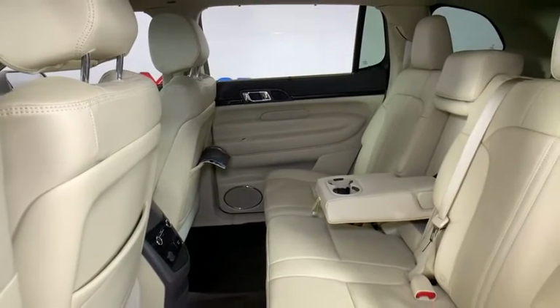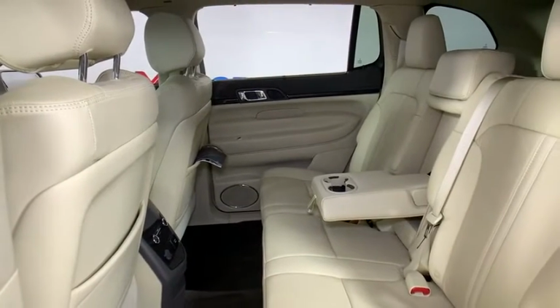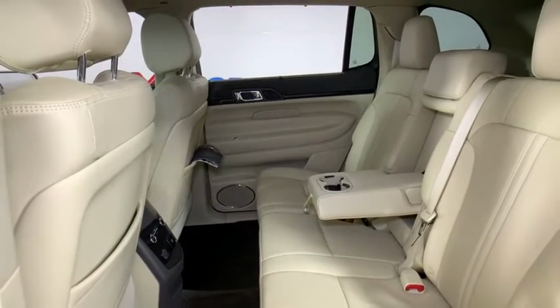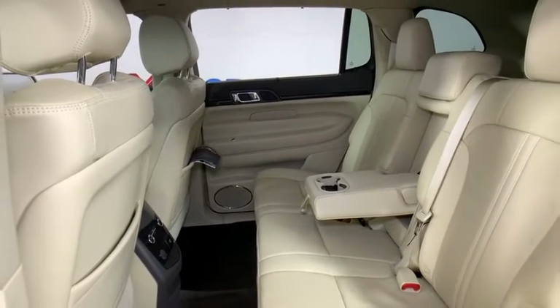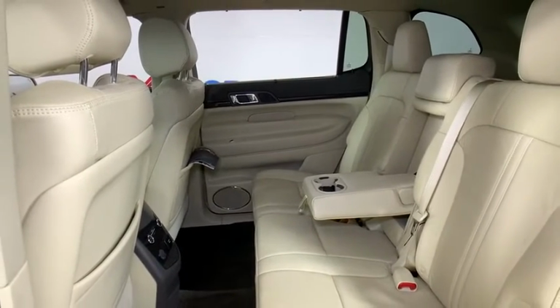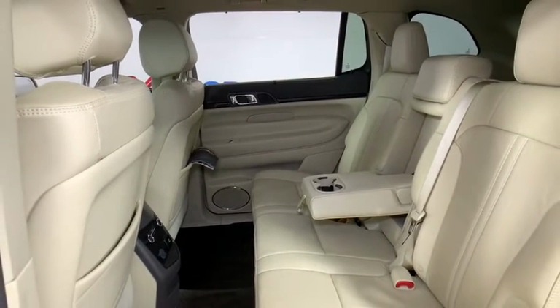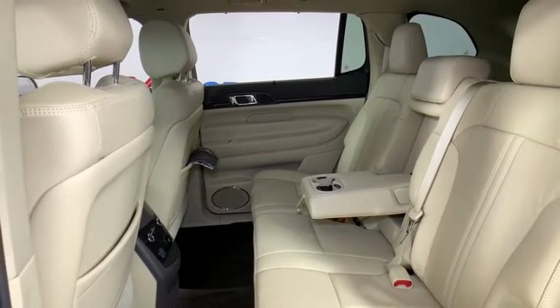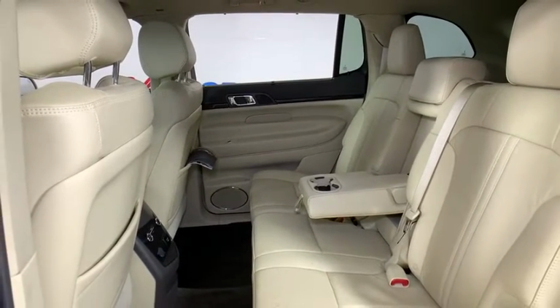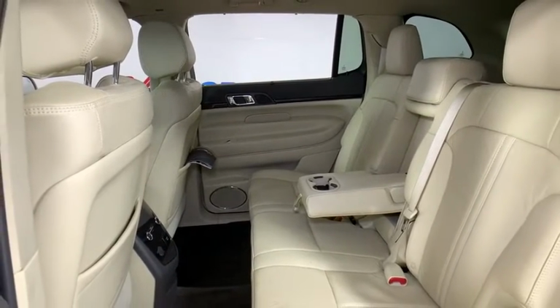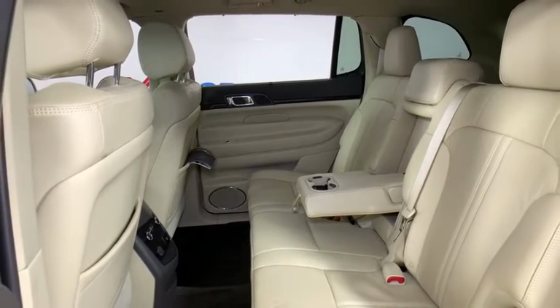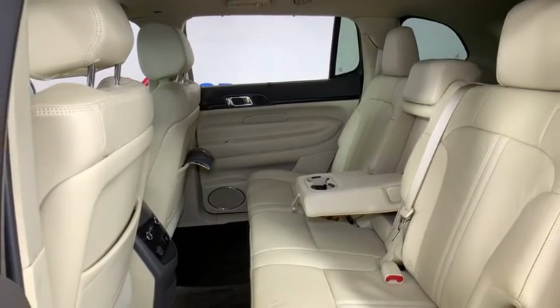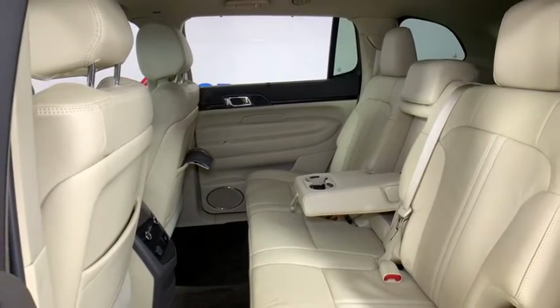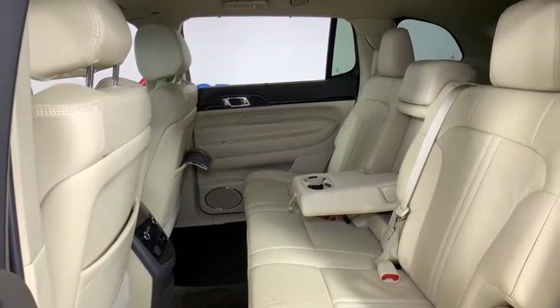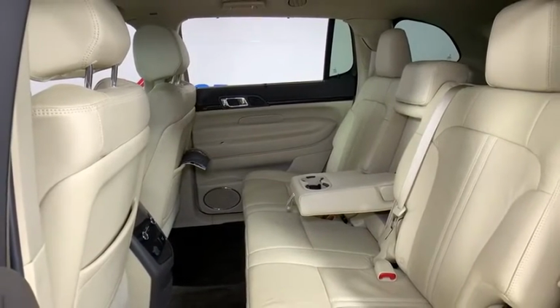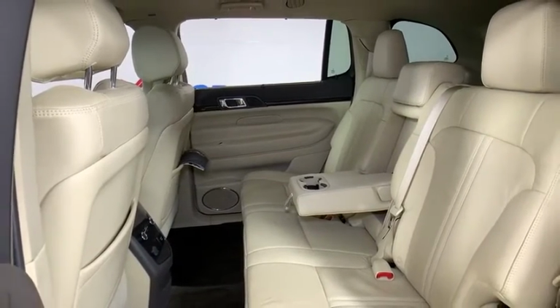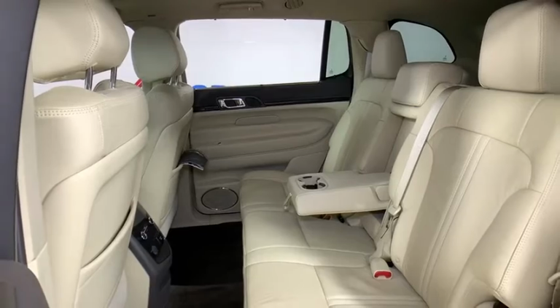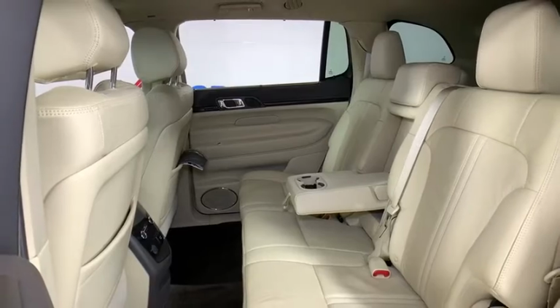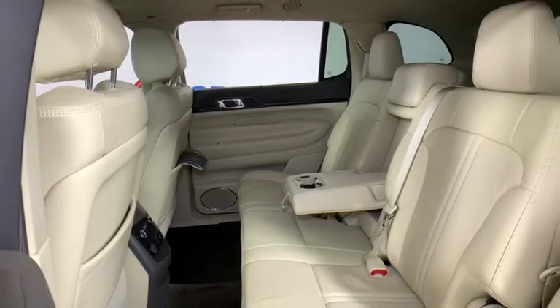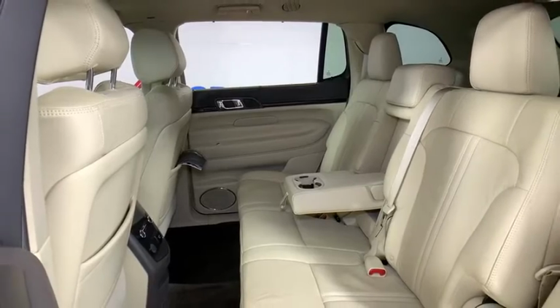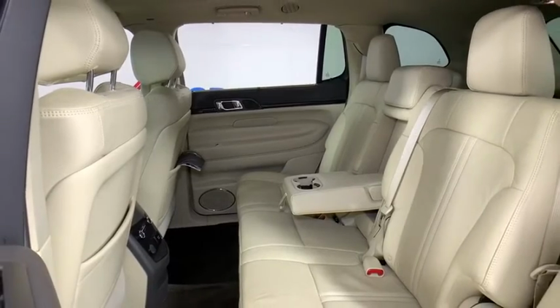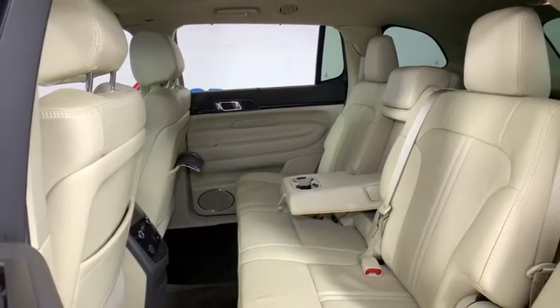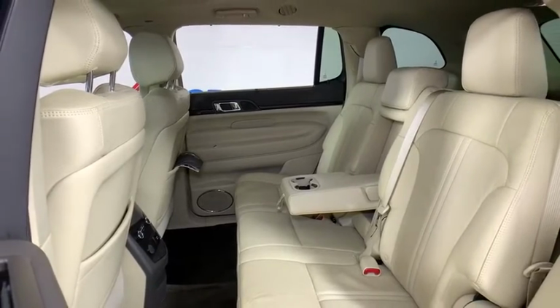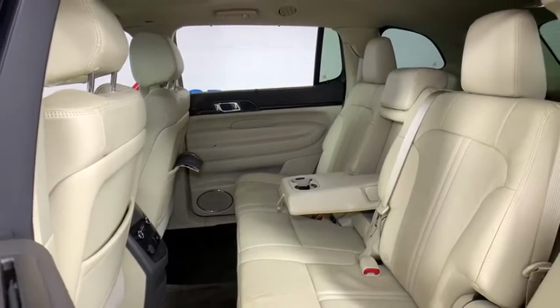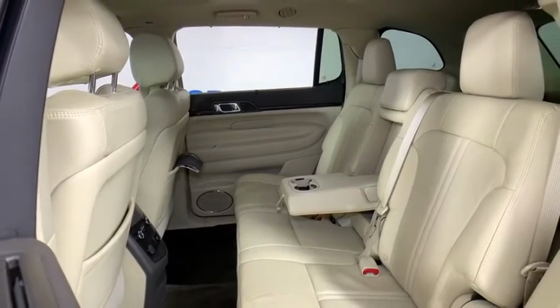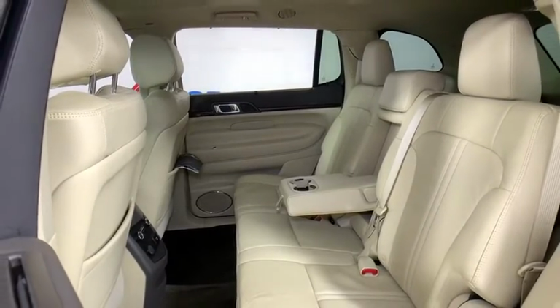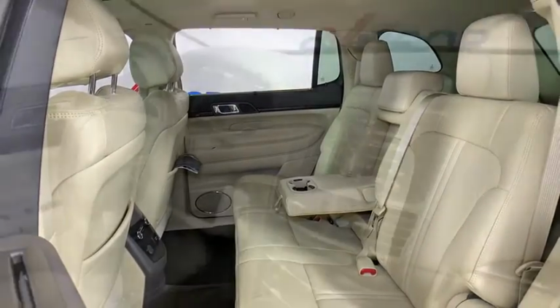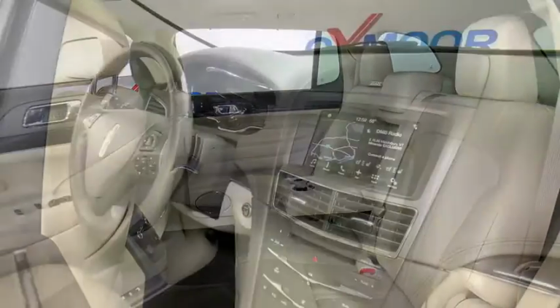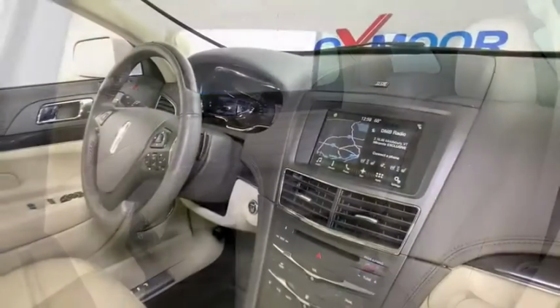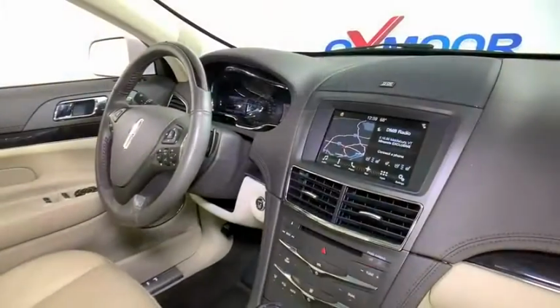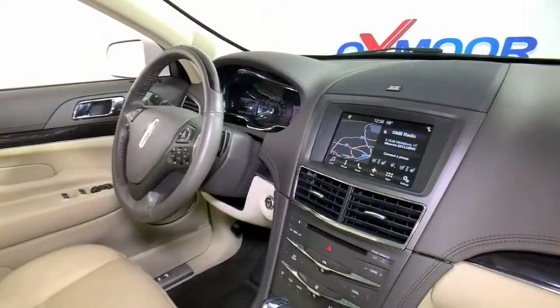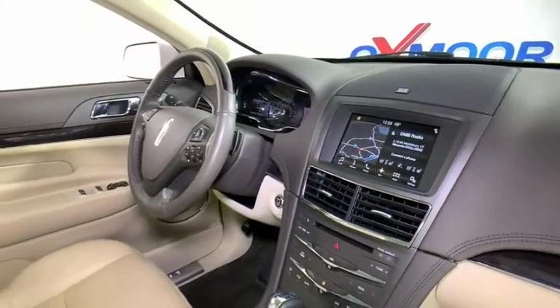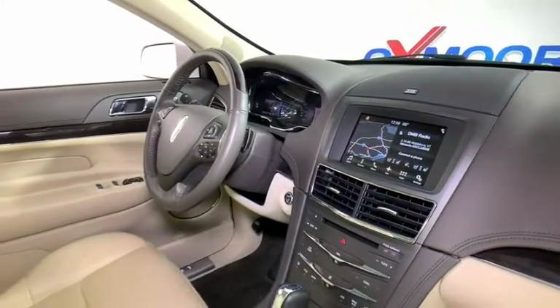Power steering, four-wheel disc brakes, active suspension system, universal garage door opener, electronic stability control, compass, power windows.